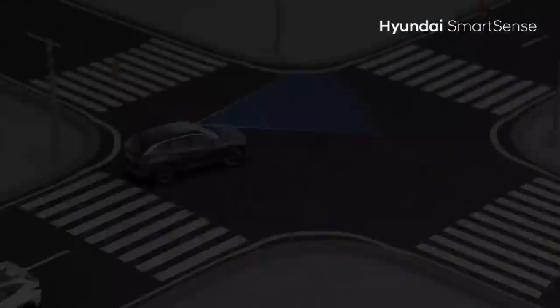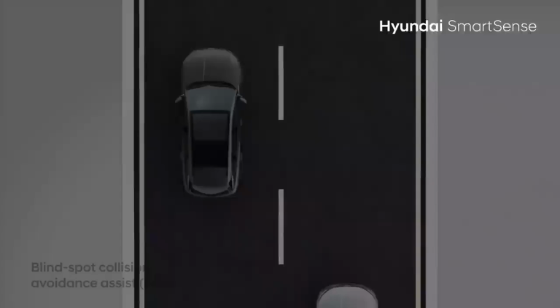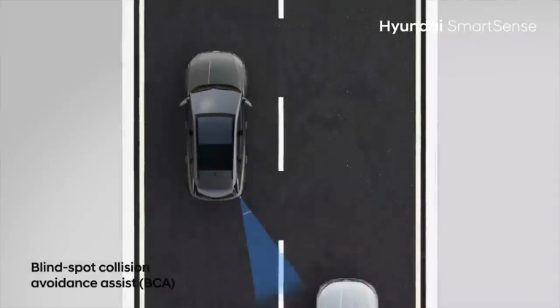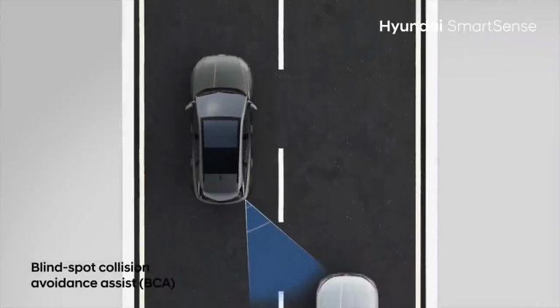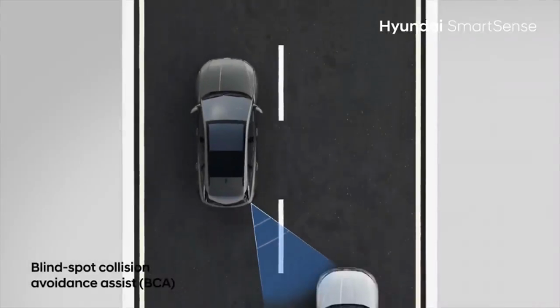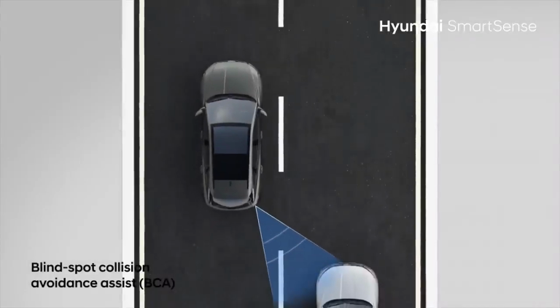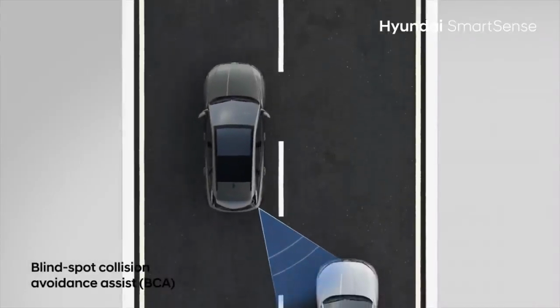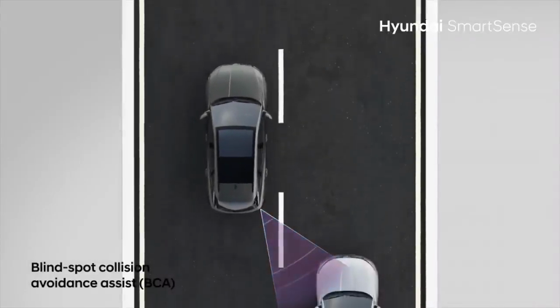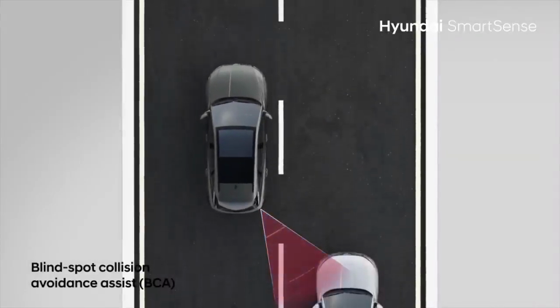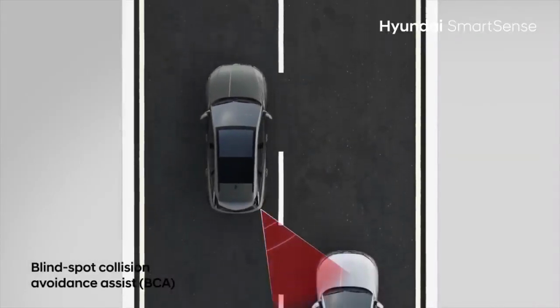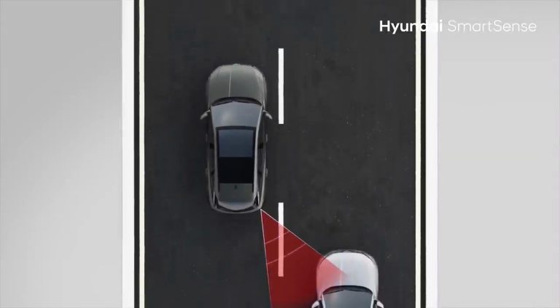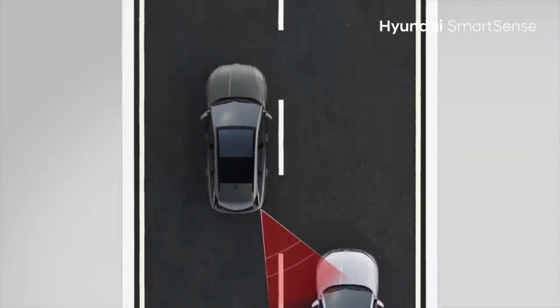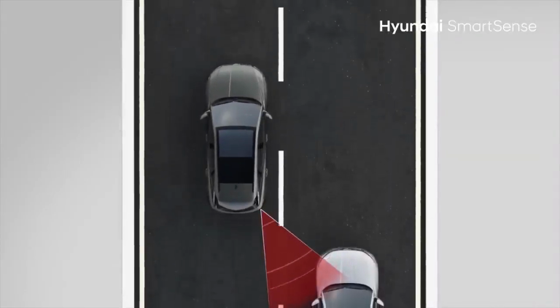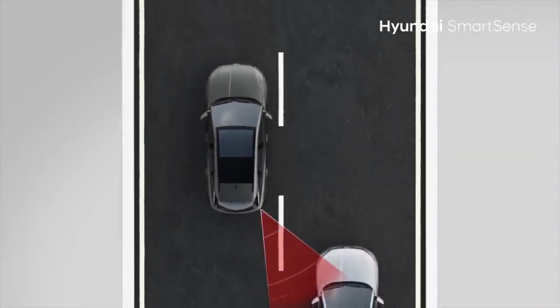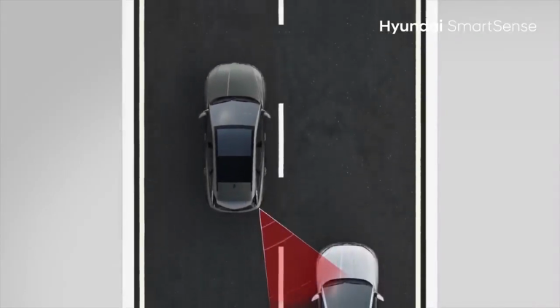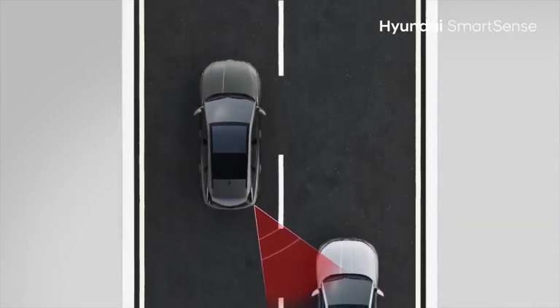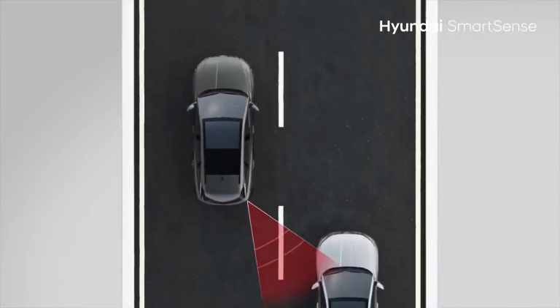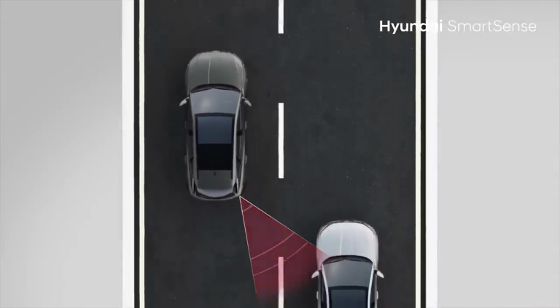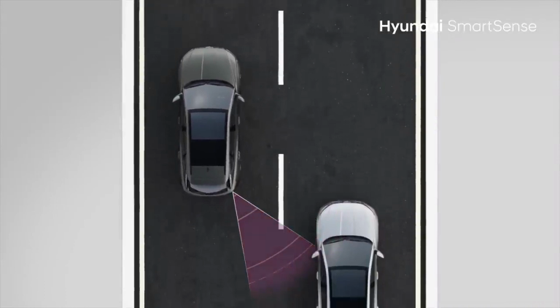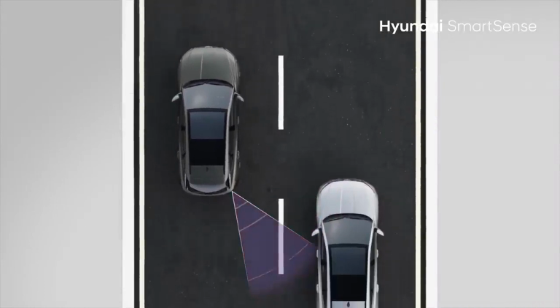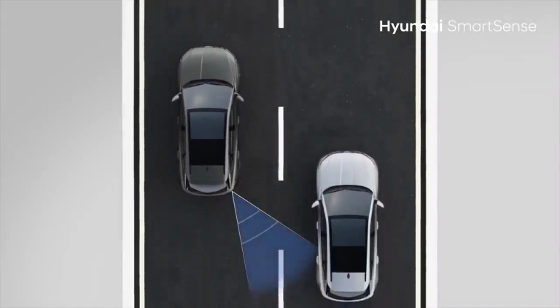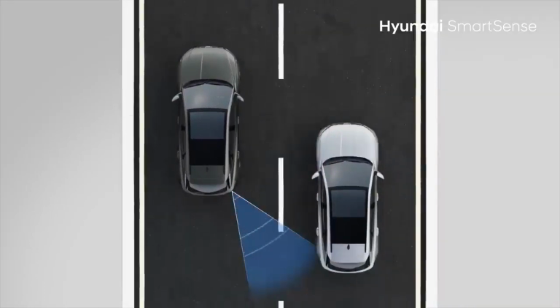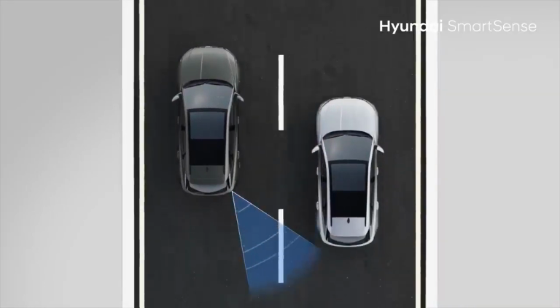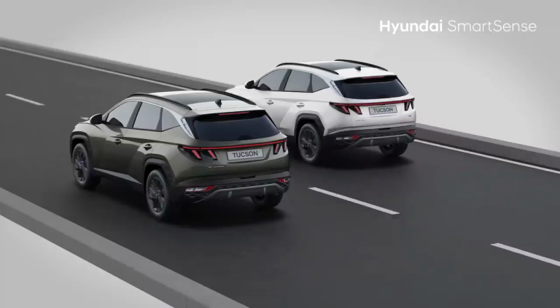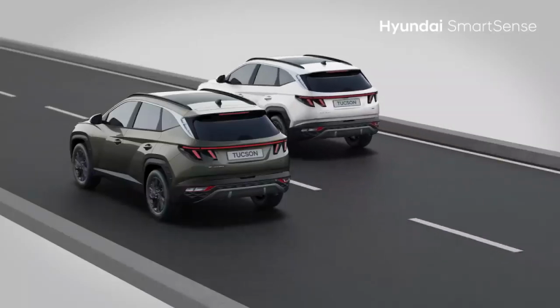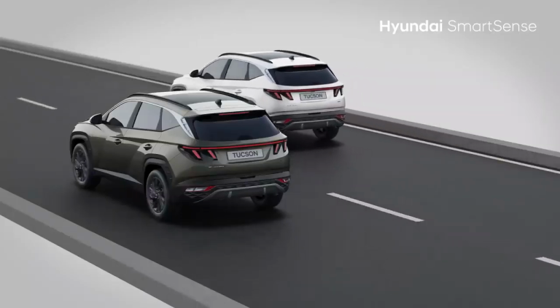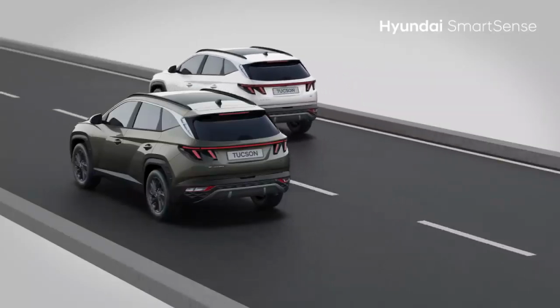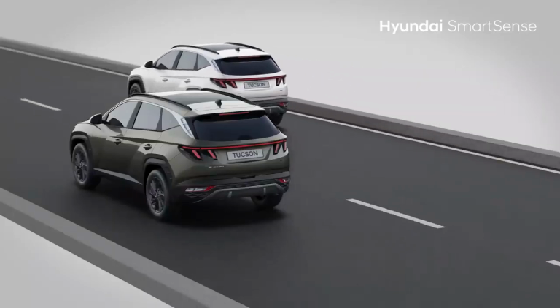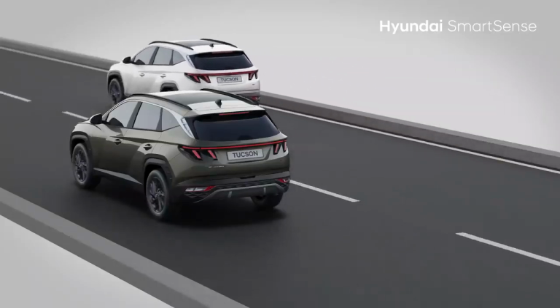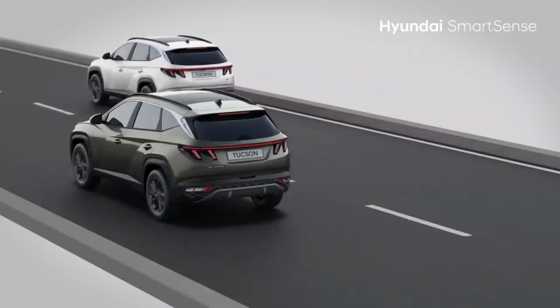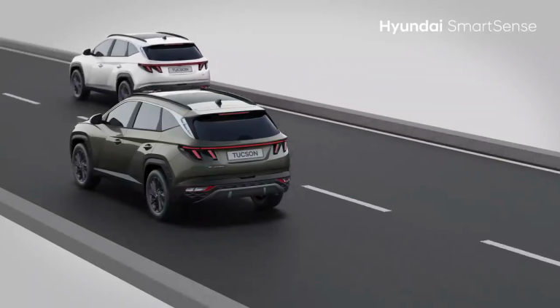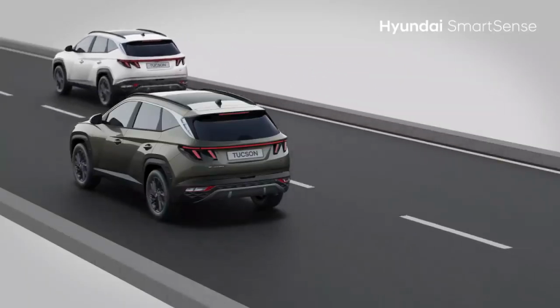Blind Spot Collision Avoidance helps to mitigate a chance of collision with vehicles in the rear blind spot when changing lanes, by giving a warning and then by braking.